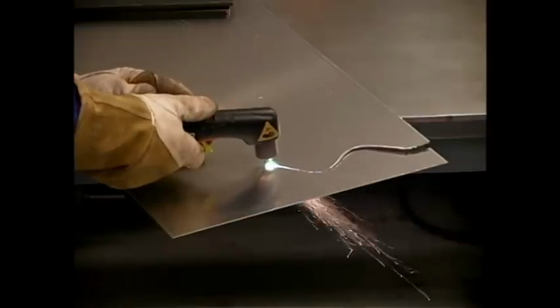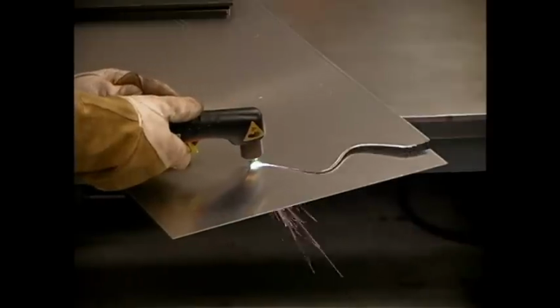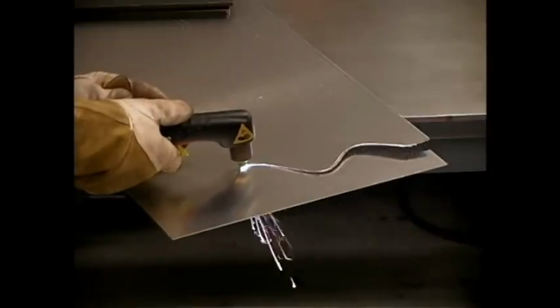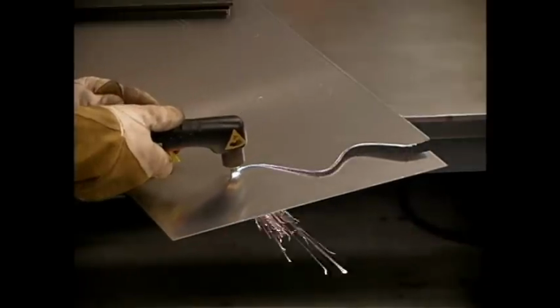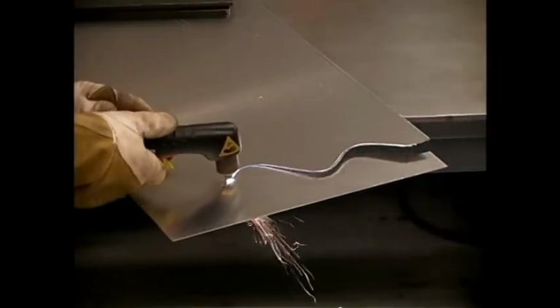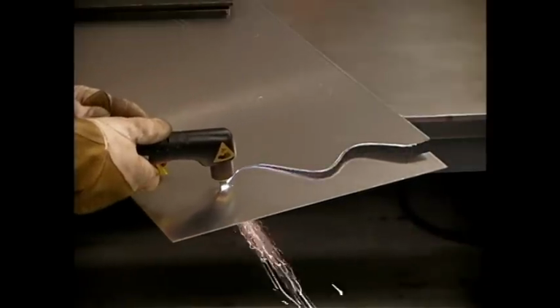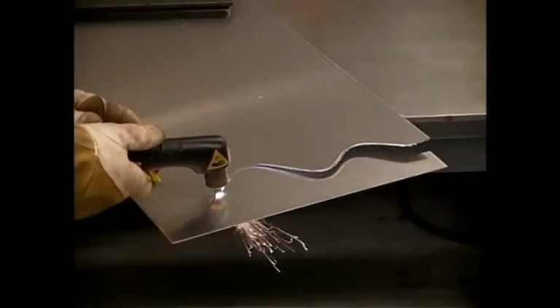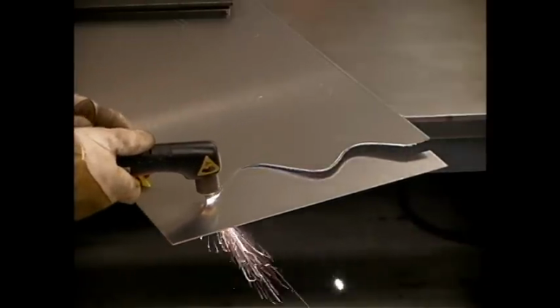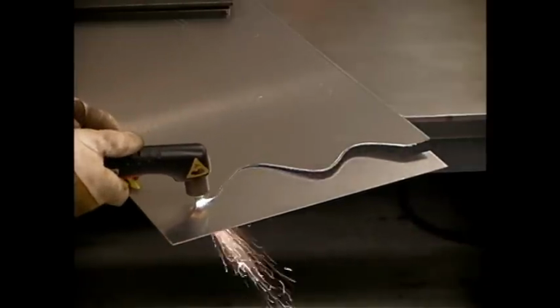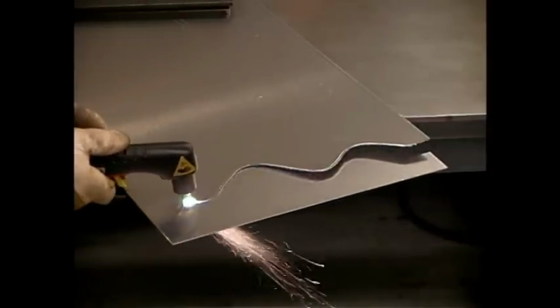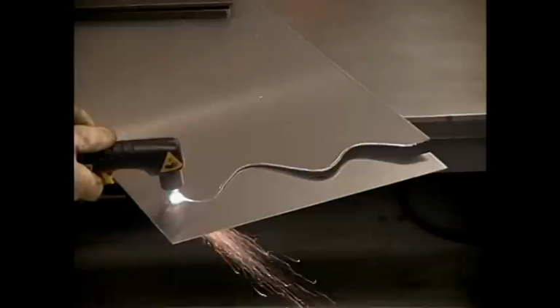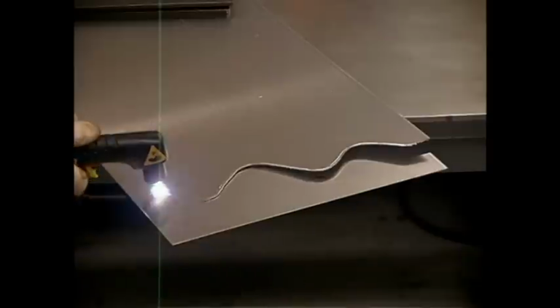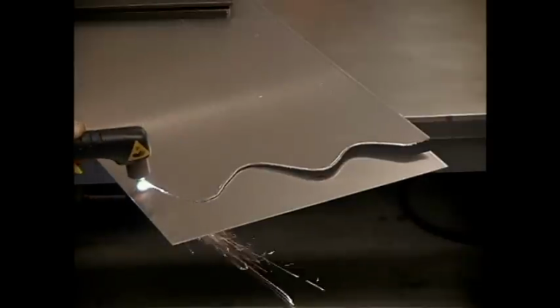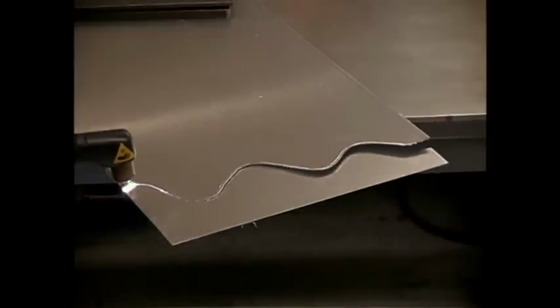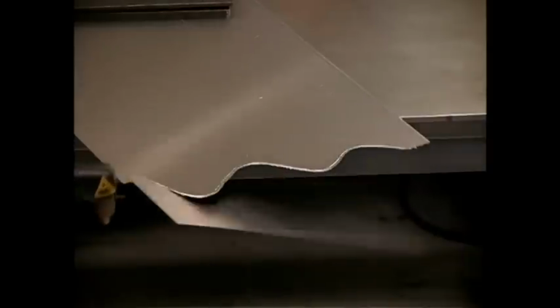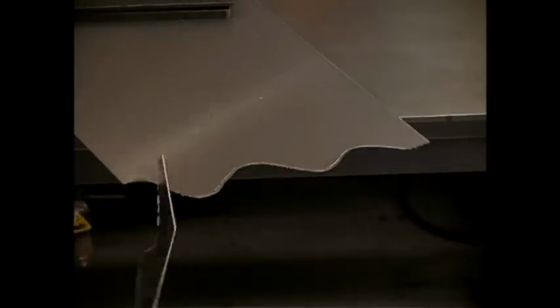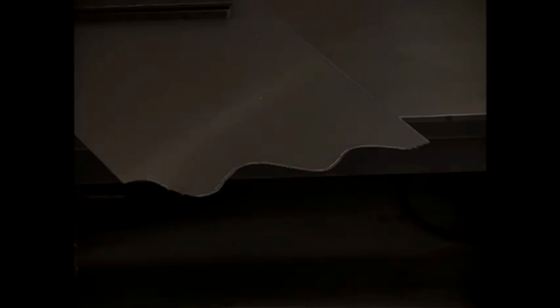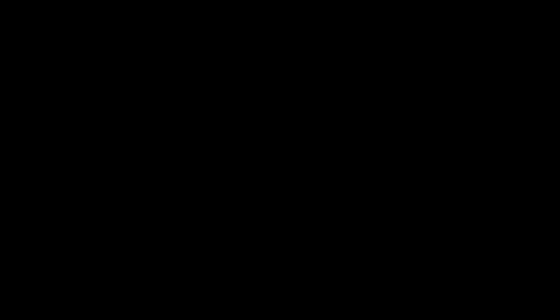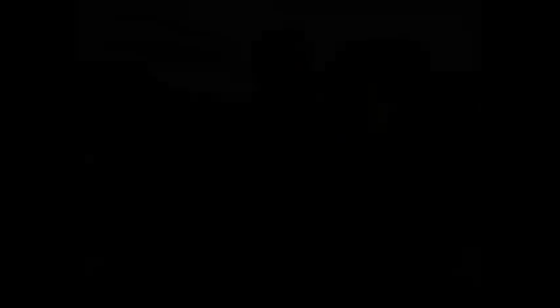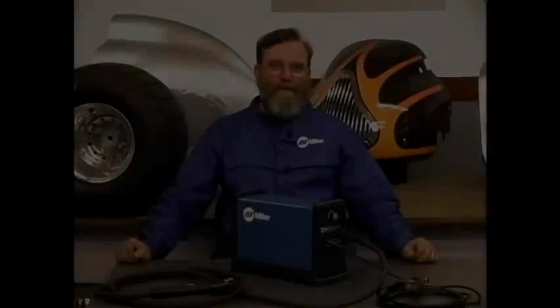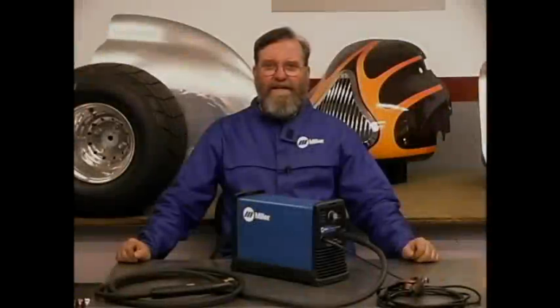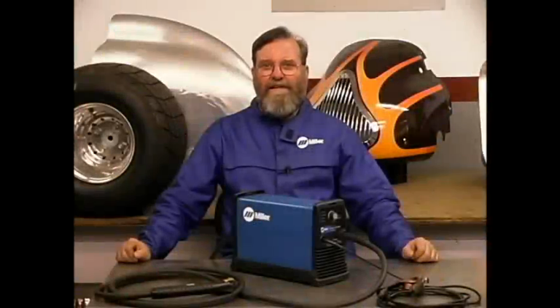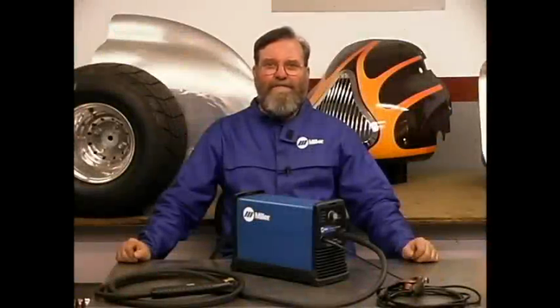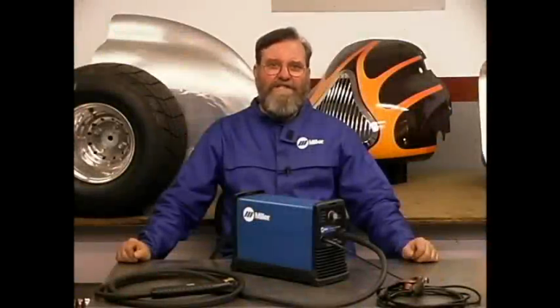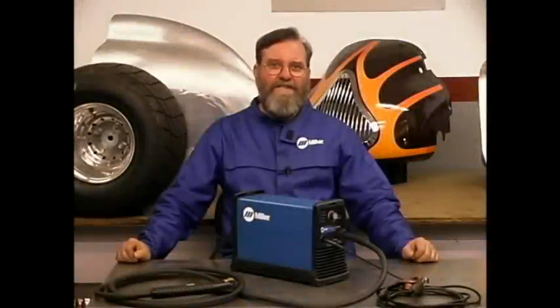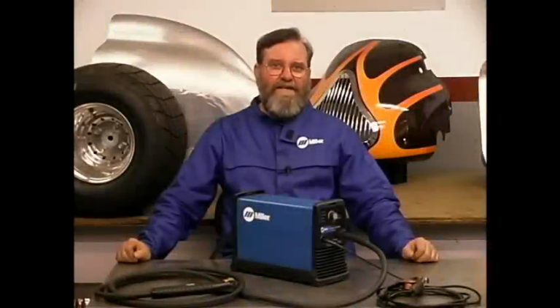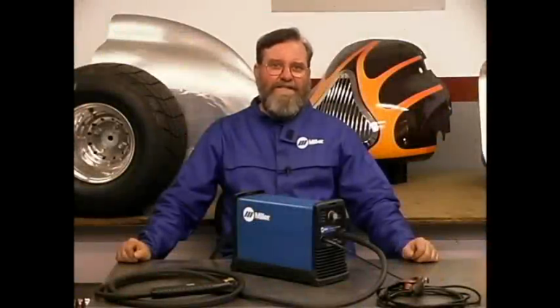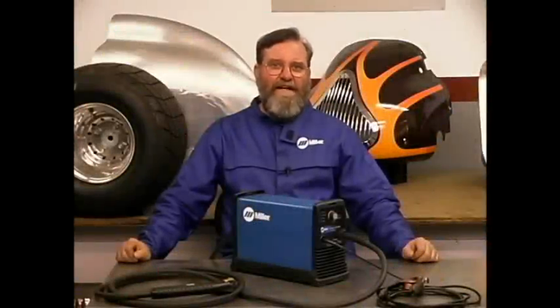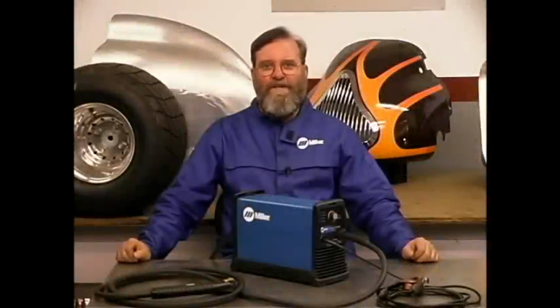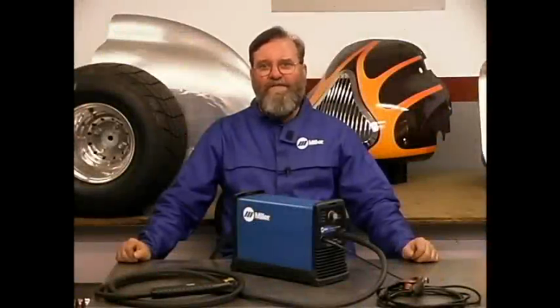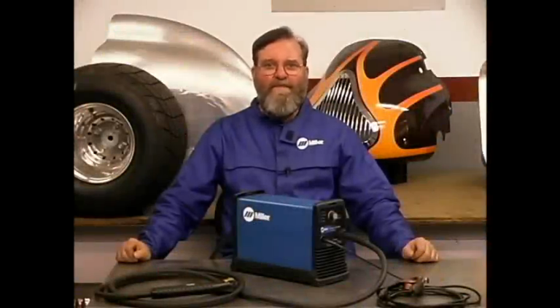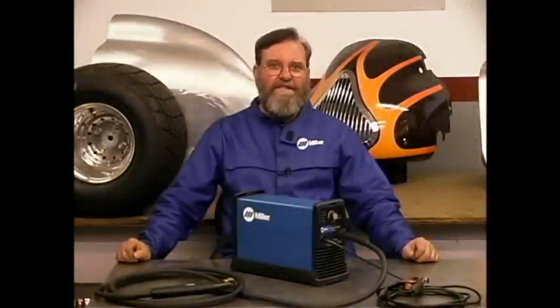While it's certainly possible to do freehand cutting with a plasma torch, you can often get greater accuracy by using a guide. For repeated cutting of complex shapes, you can make a simple guide from a non-flammable material.